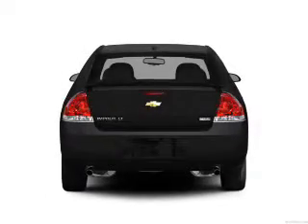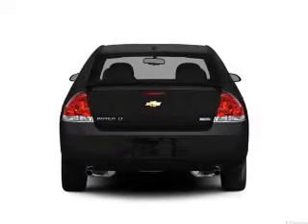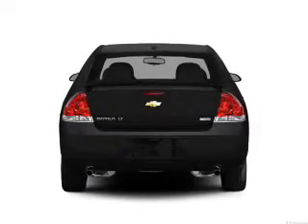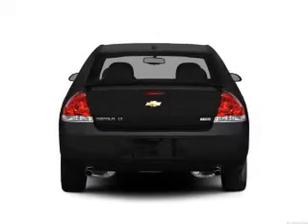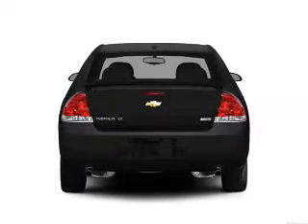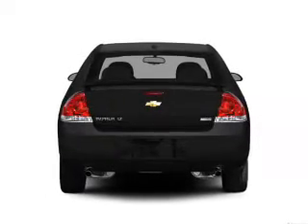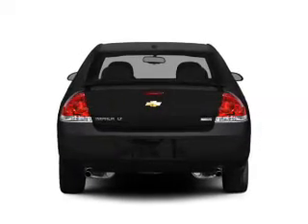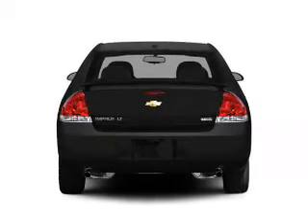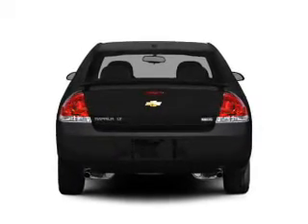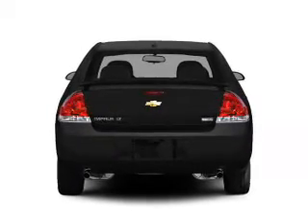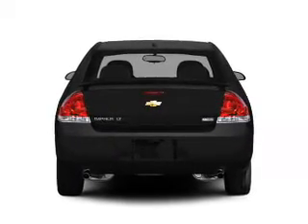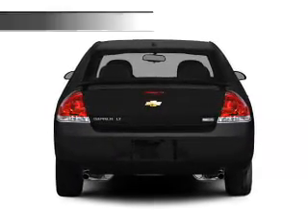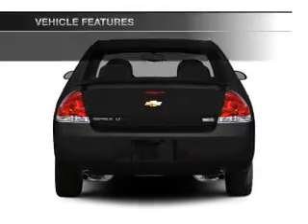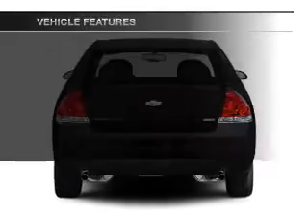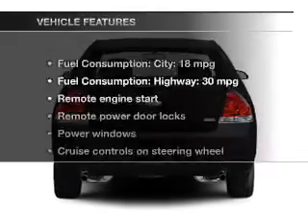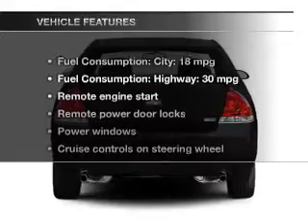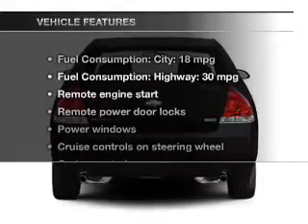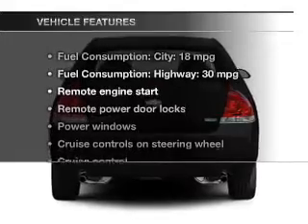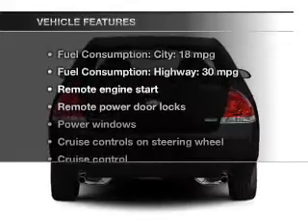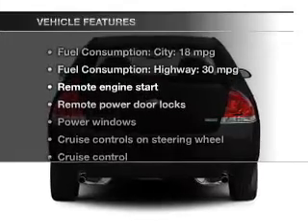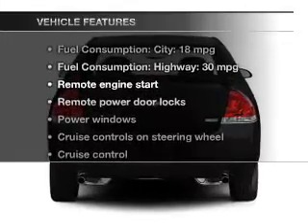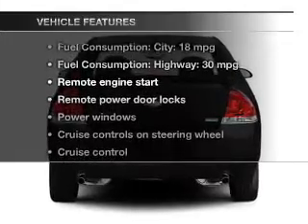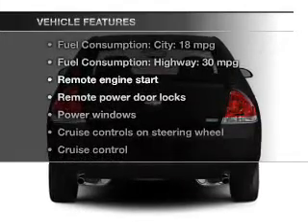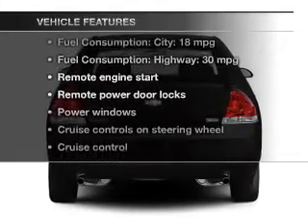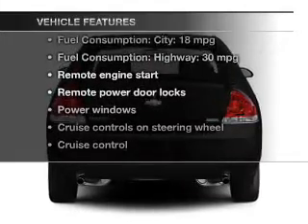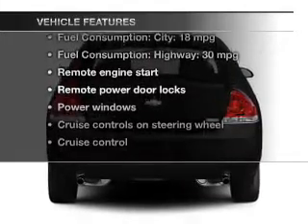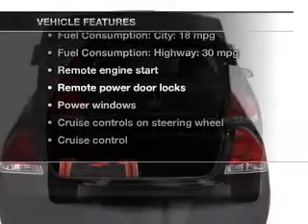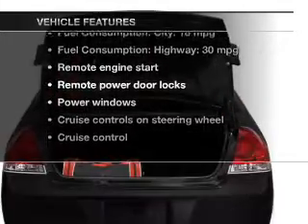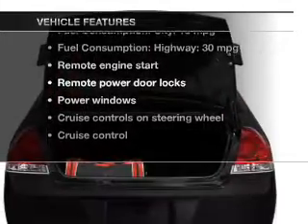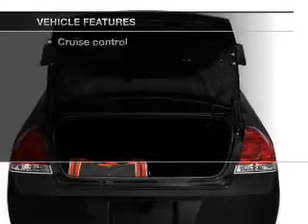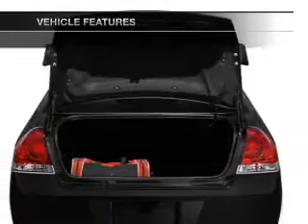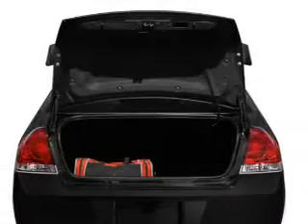Anti-lock brakes help you bring your vehicle to a safe stop. And with these notable features, you won't want to miss out on the opportunity to own this amazing ride.